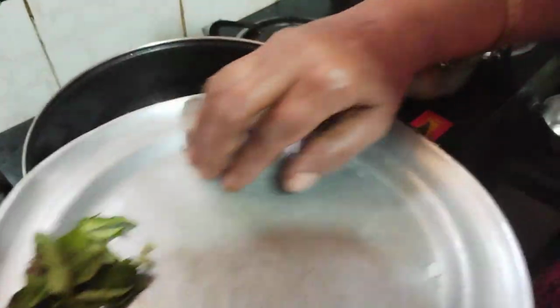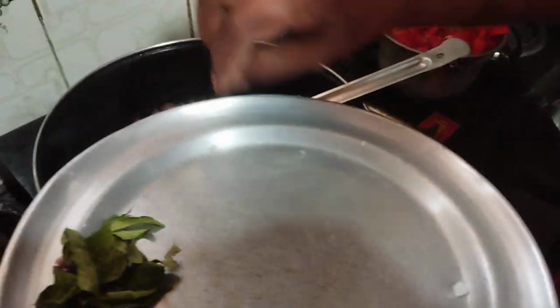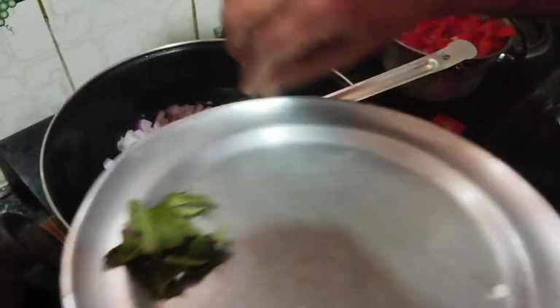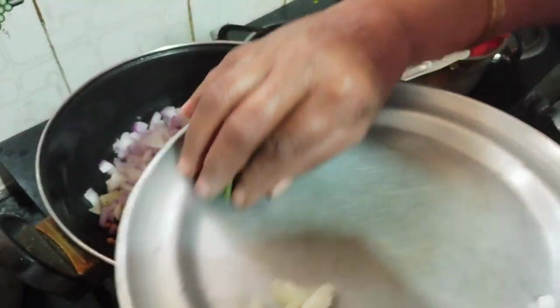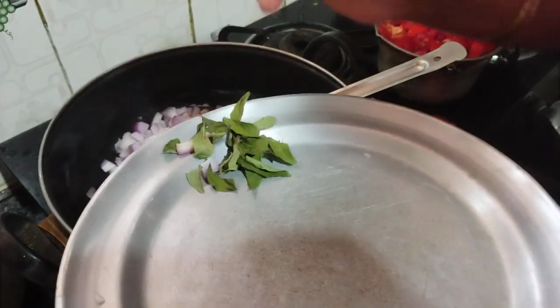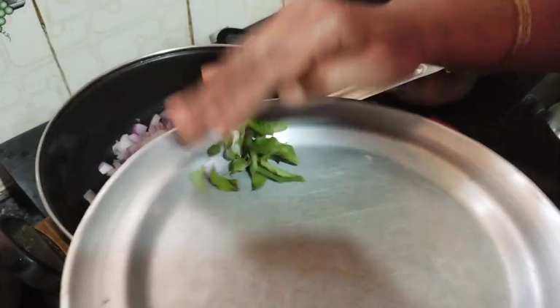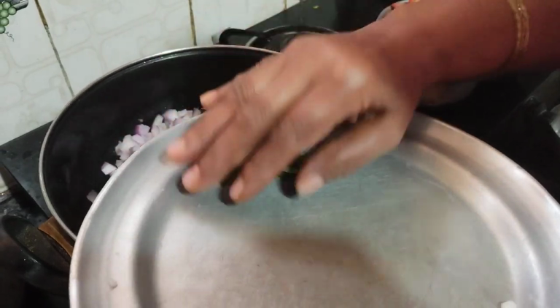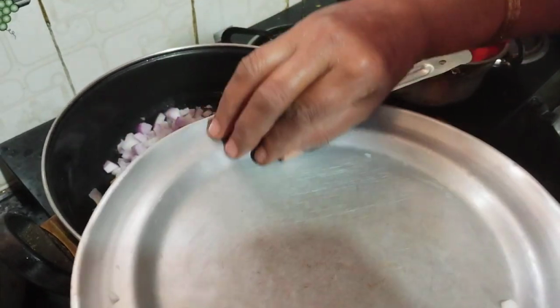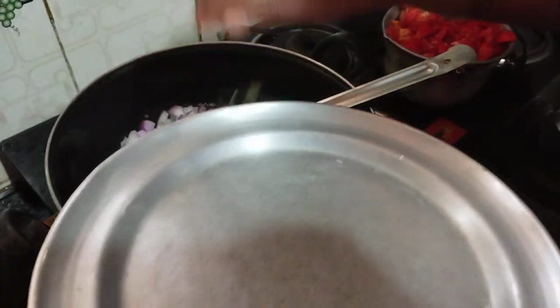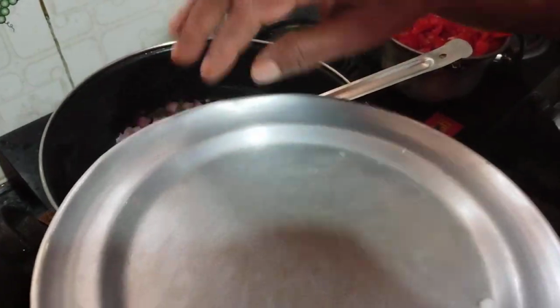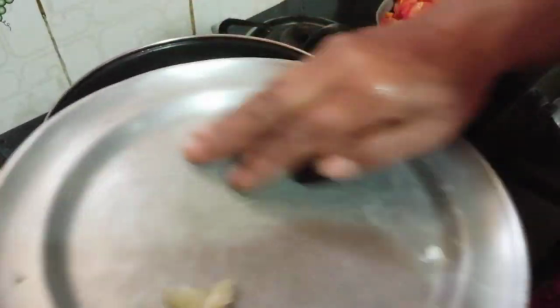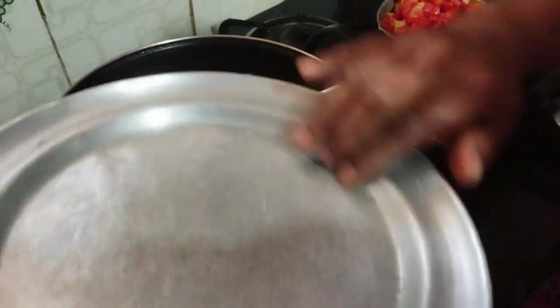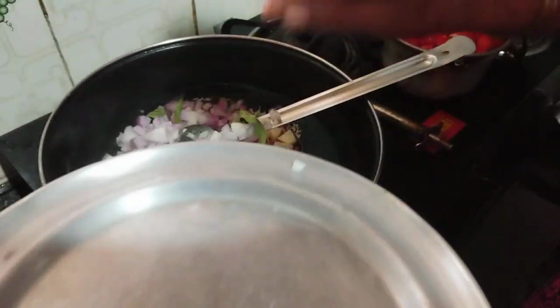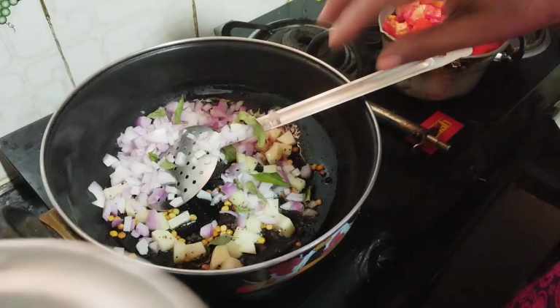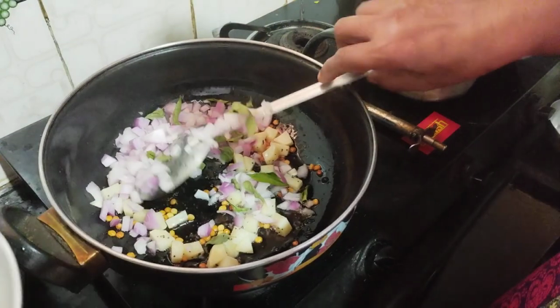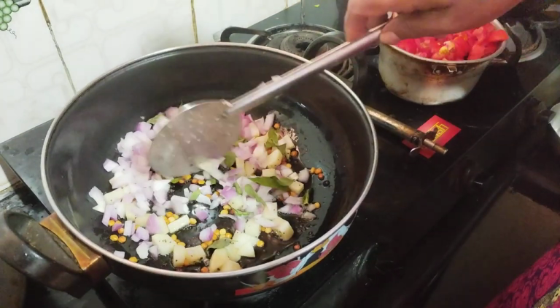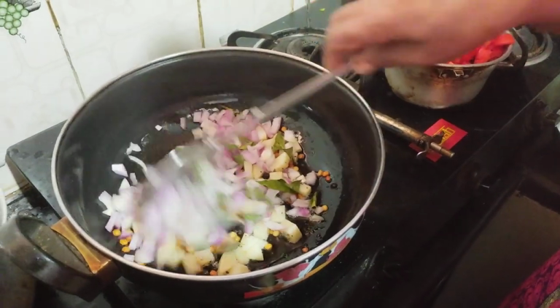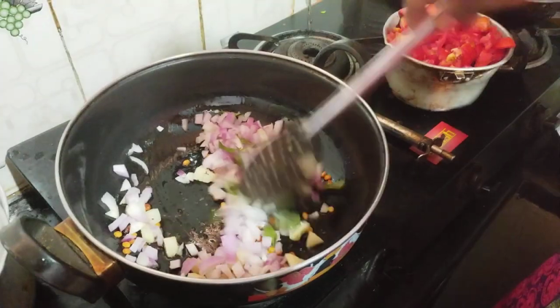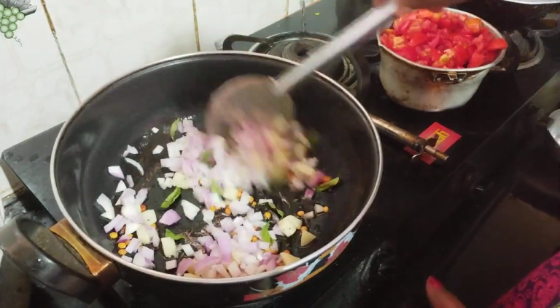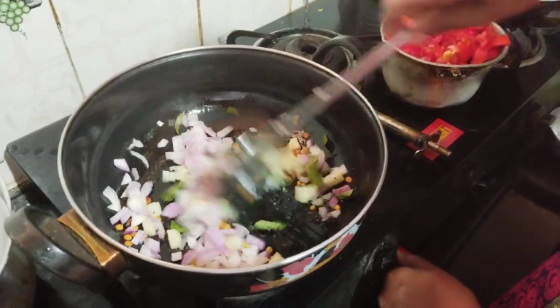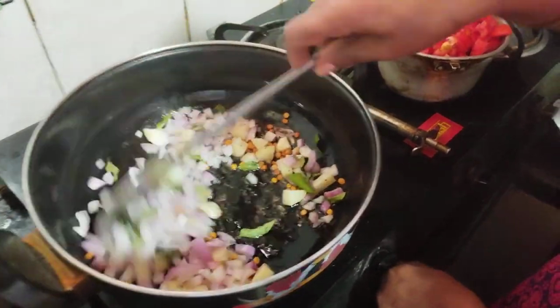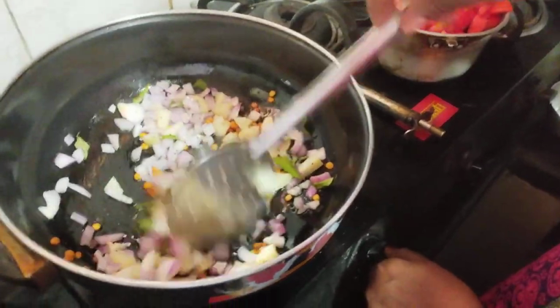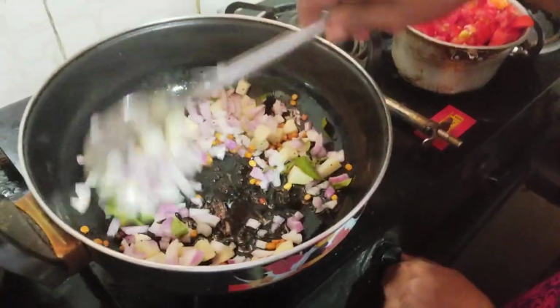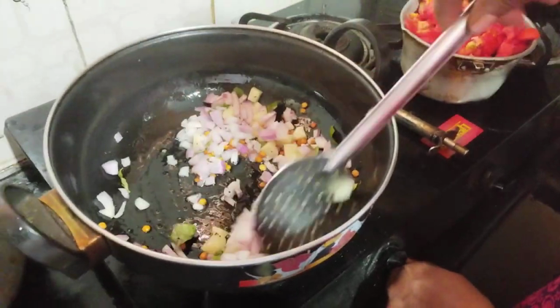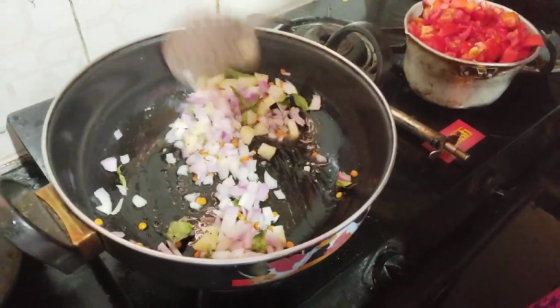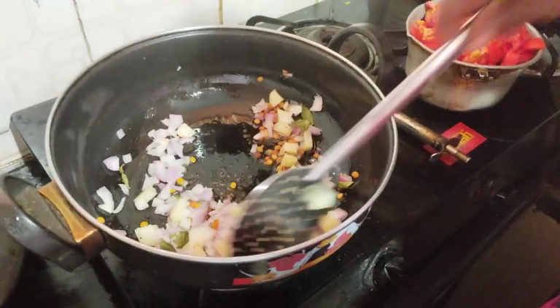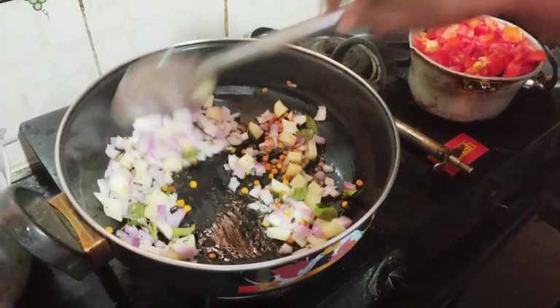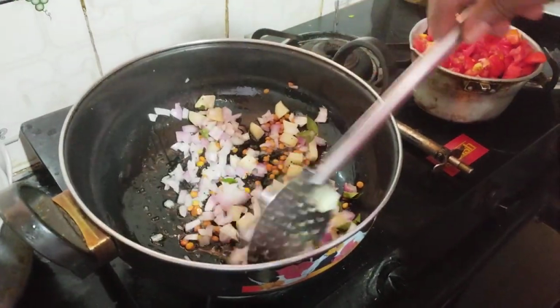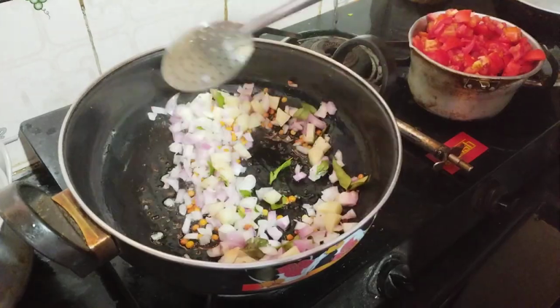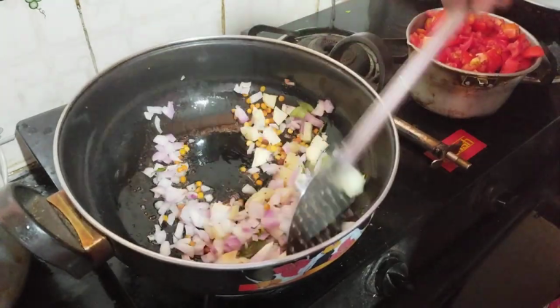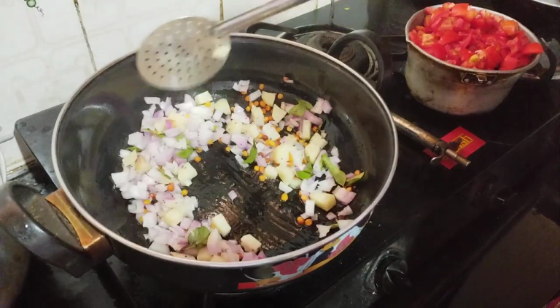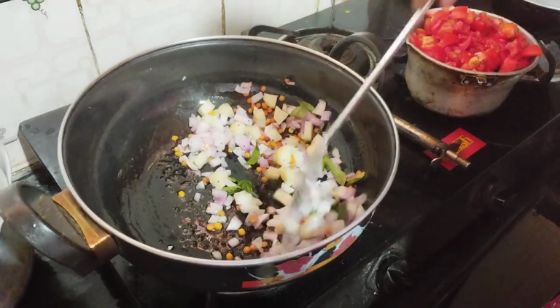The rice will be fried. This is the fried rice. Now let's fry the rice. Now fry the rice — the rice will be fried.